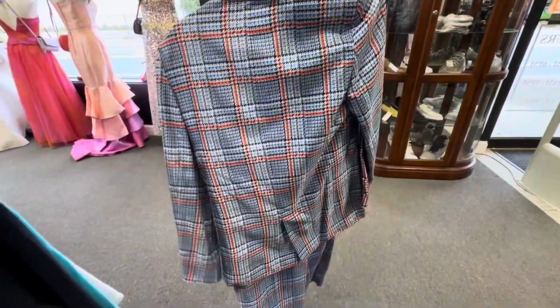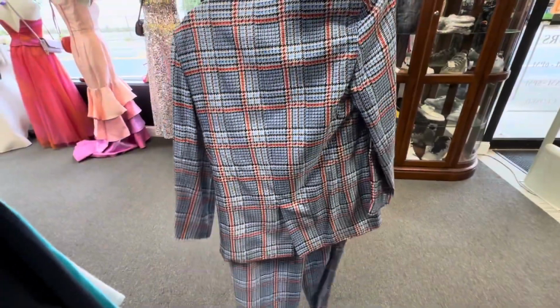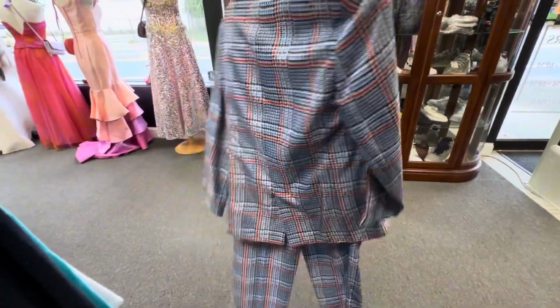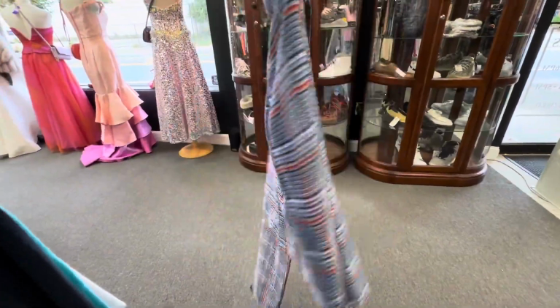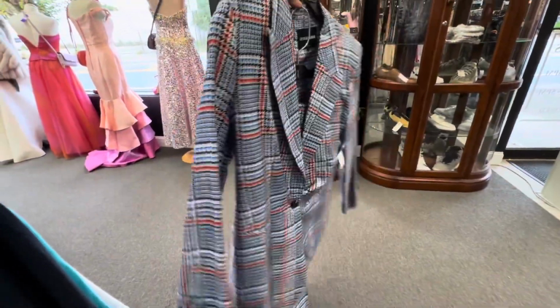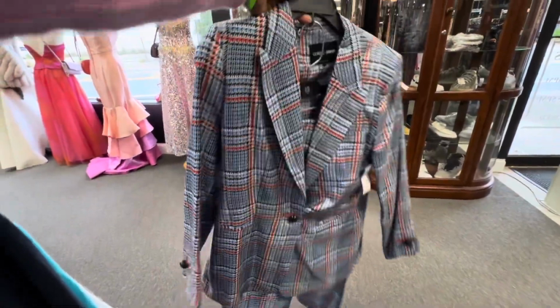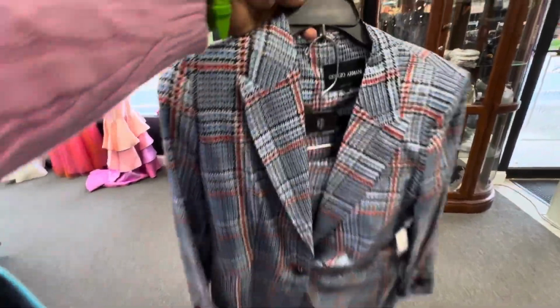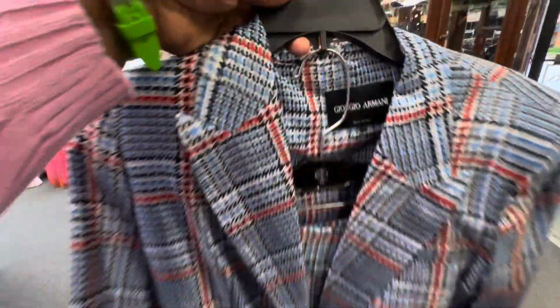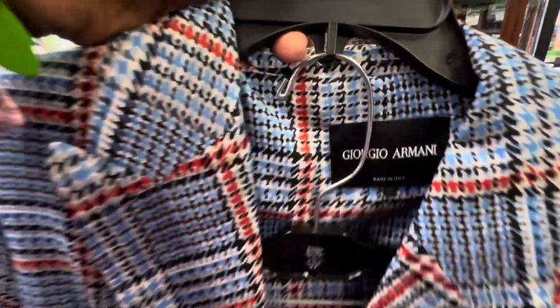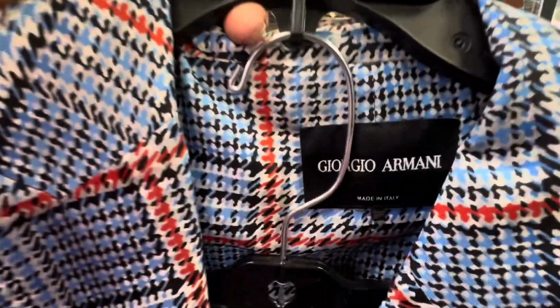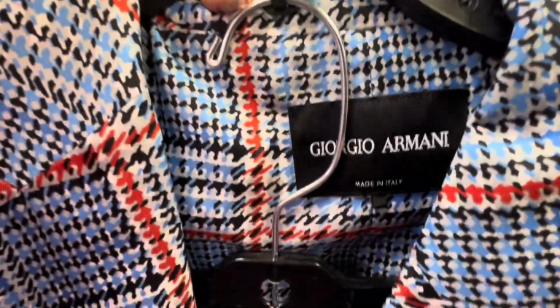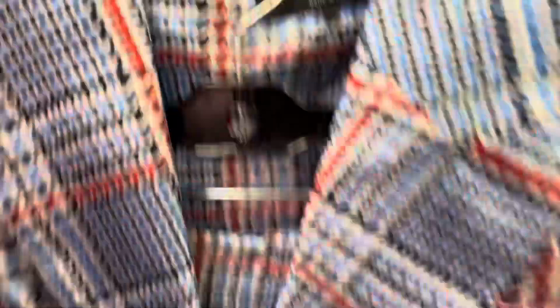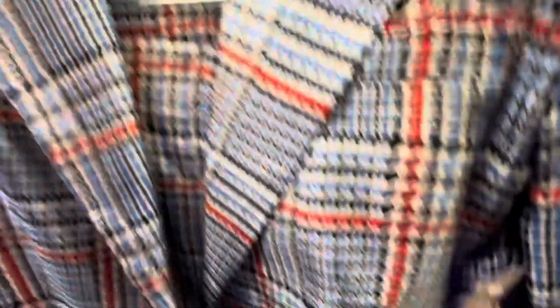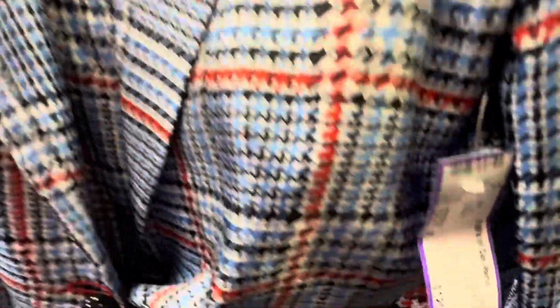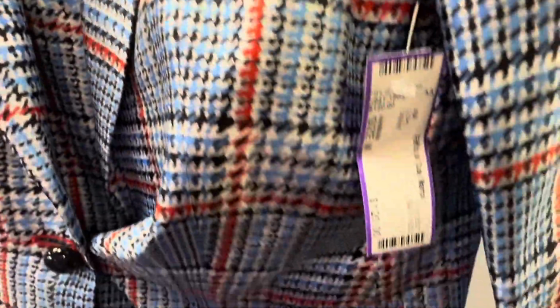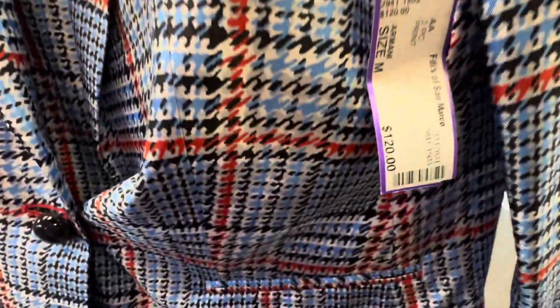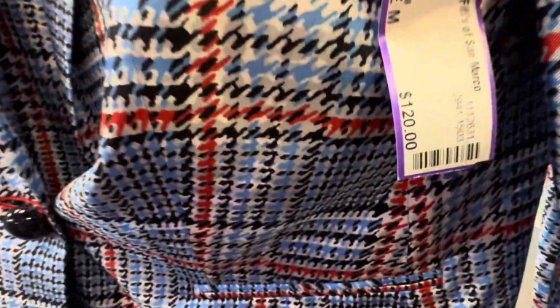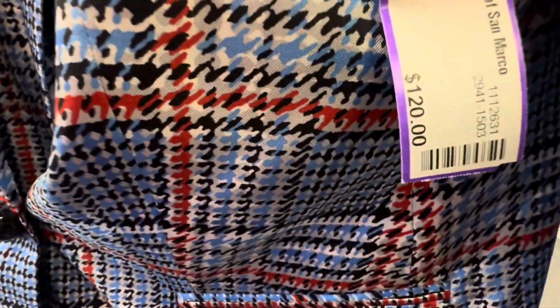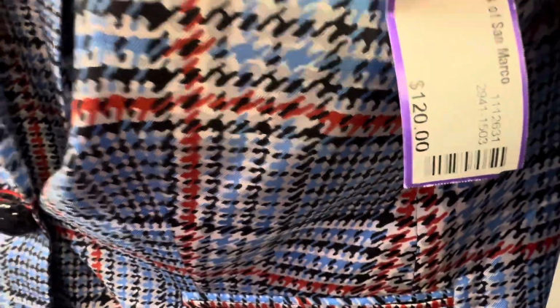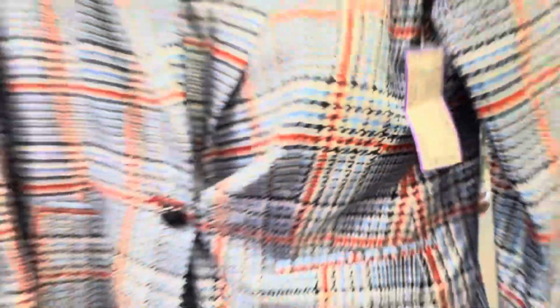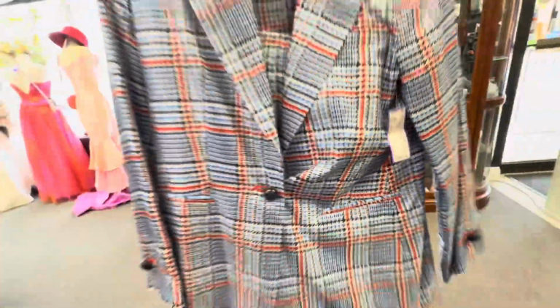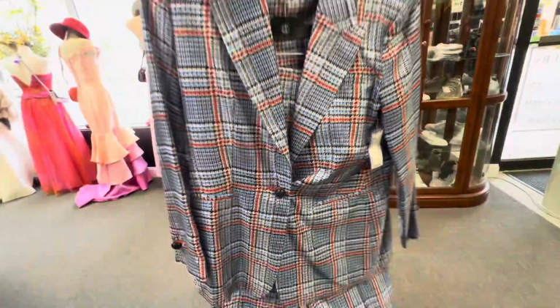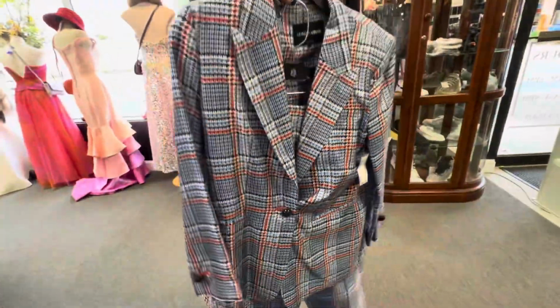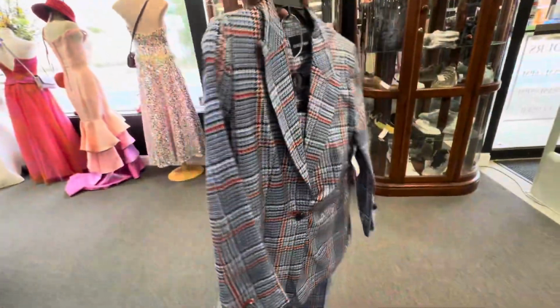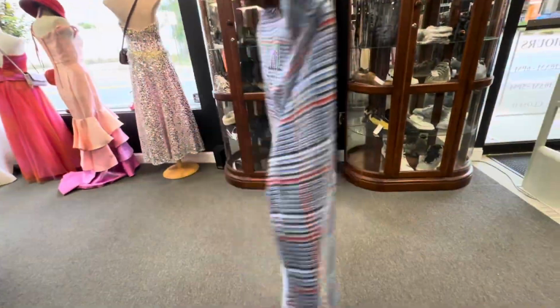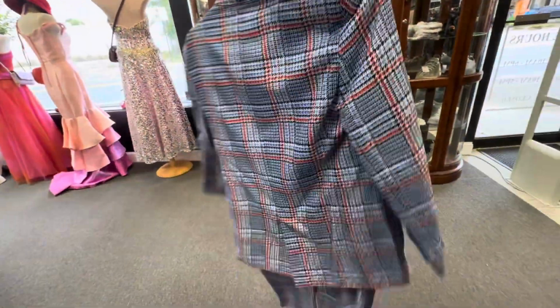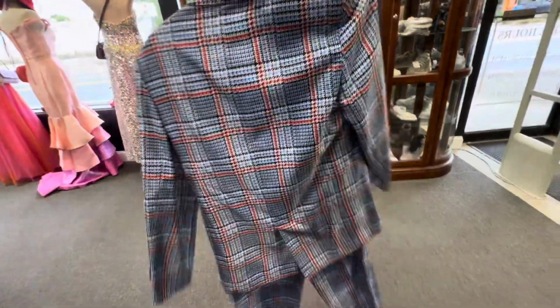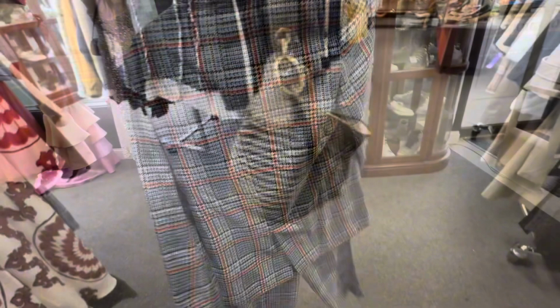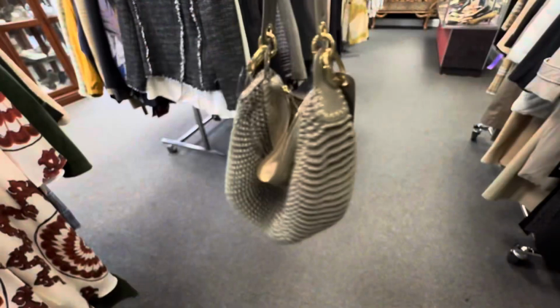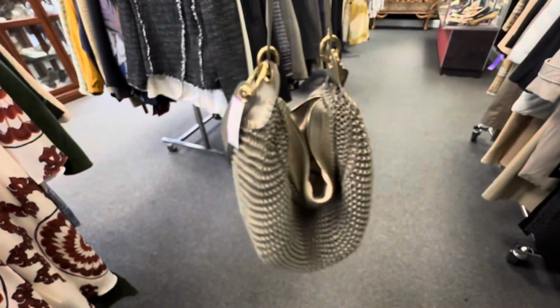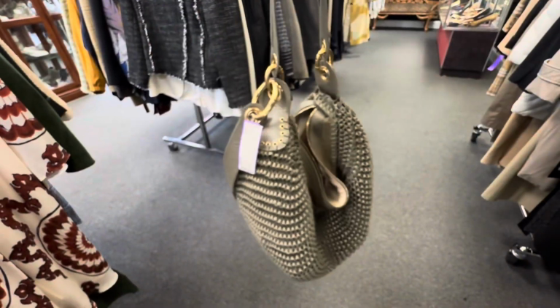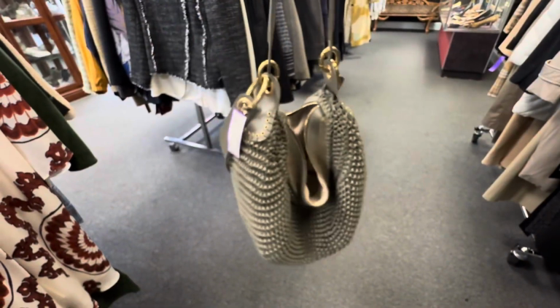Now this one I've been eyeing this suit for about four months. They've had it in the store for a little bit of time. I can't wear this one either but this one also was priced very well in my opinion.